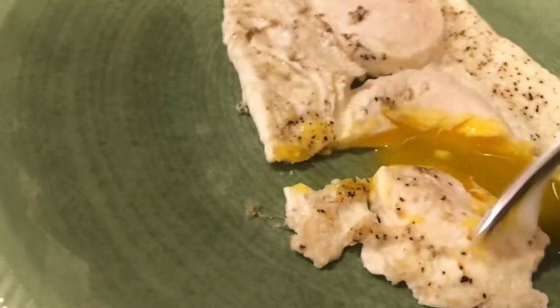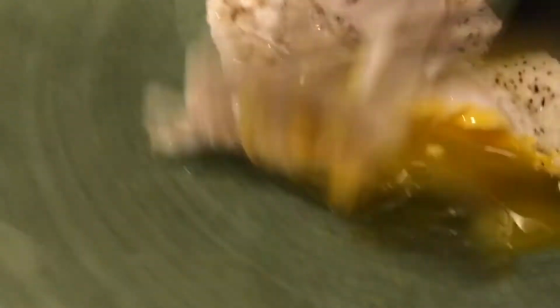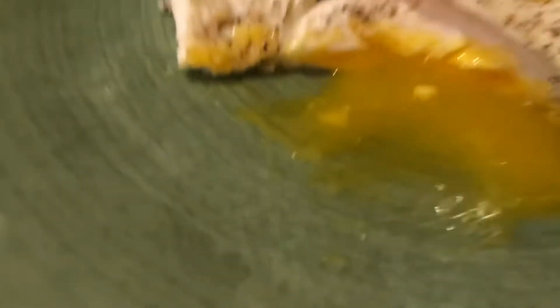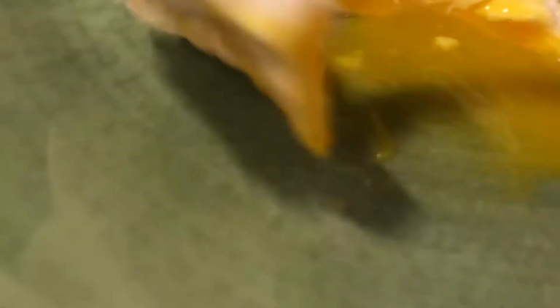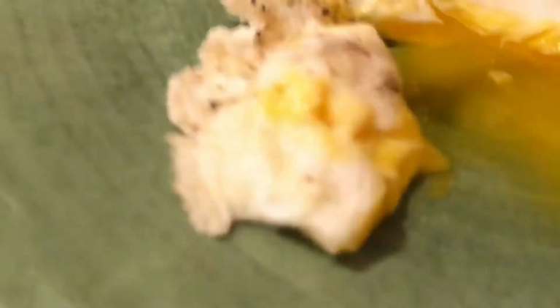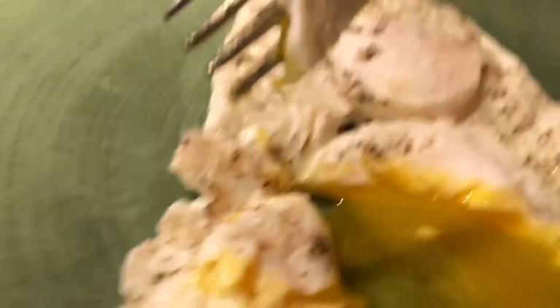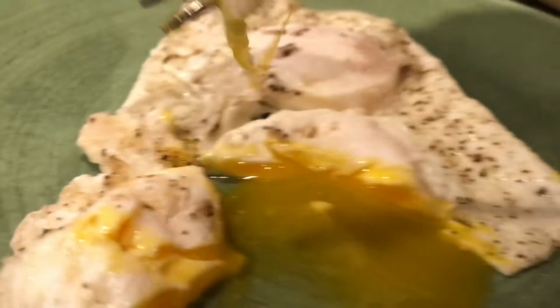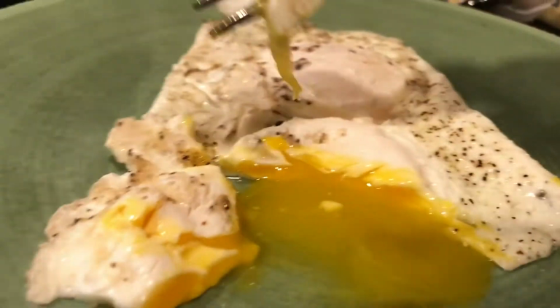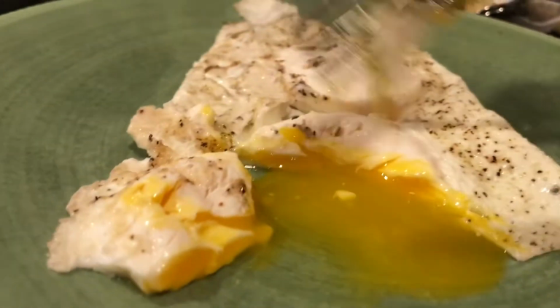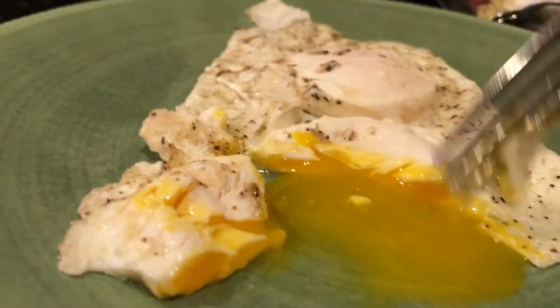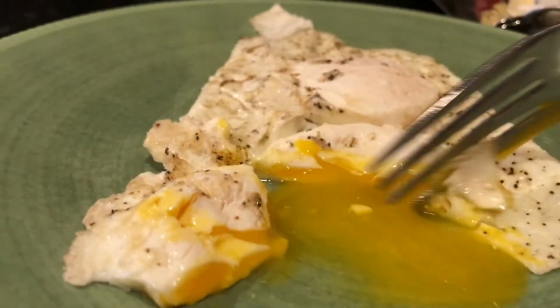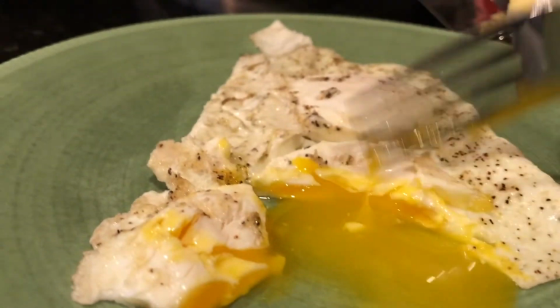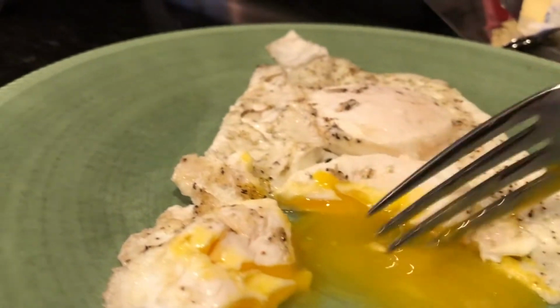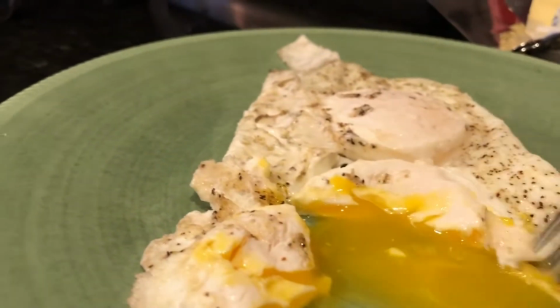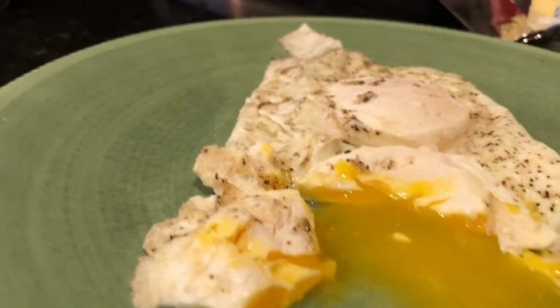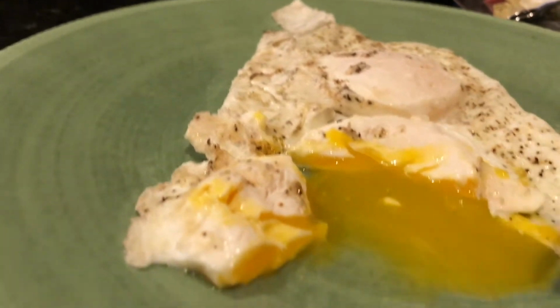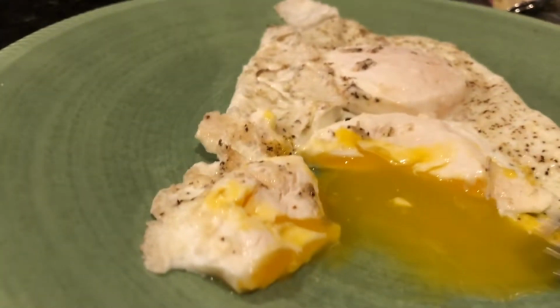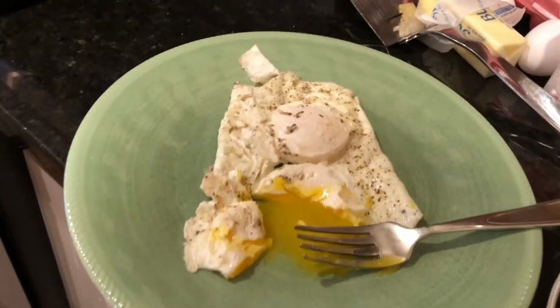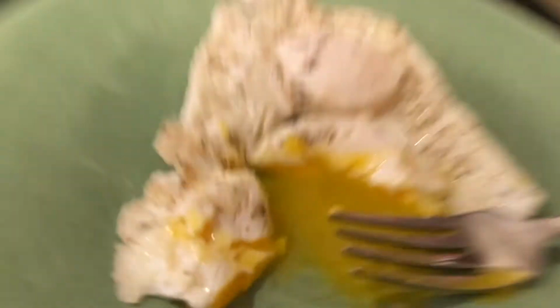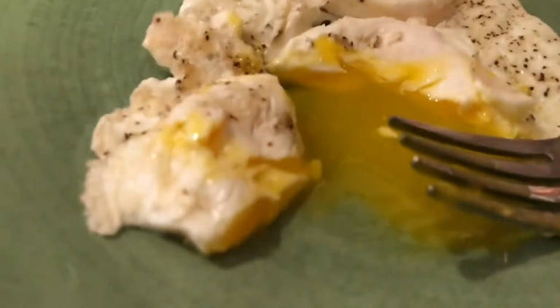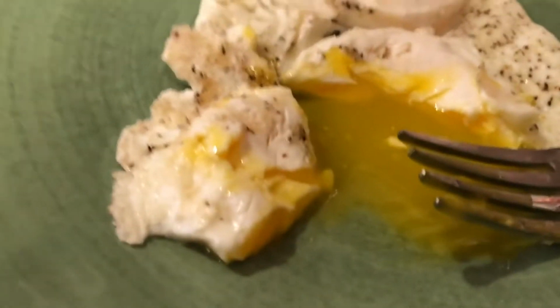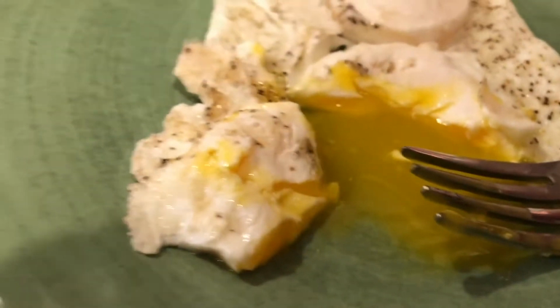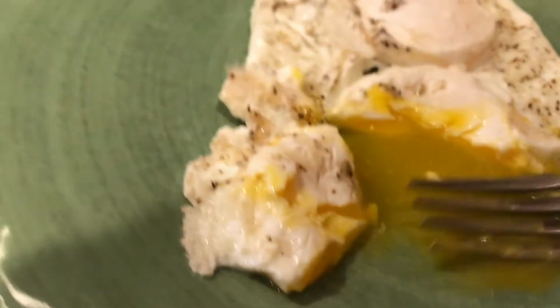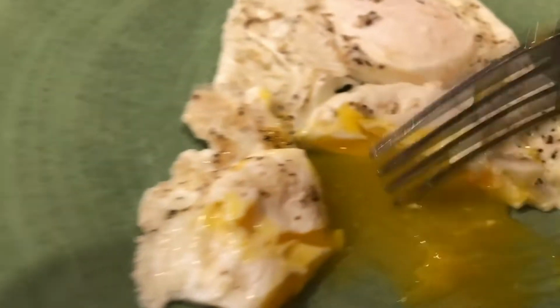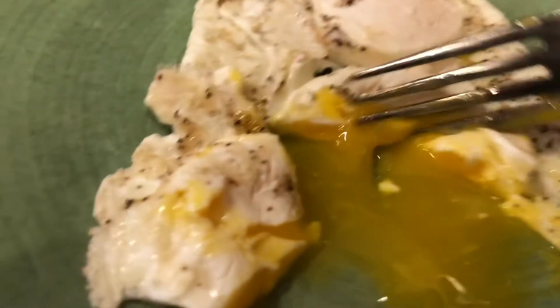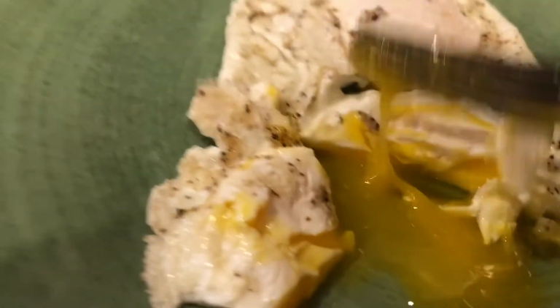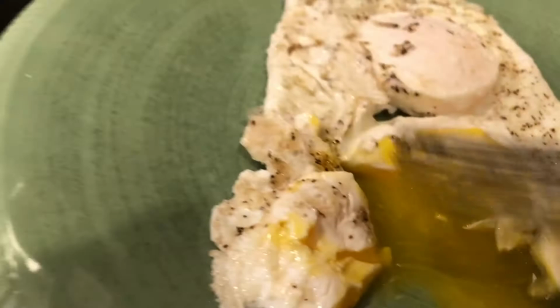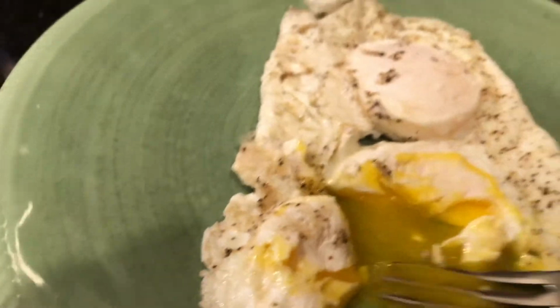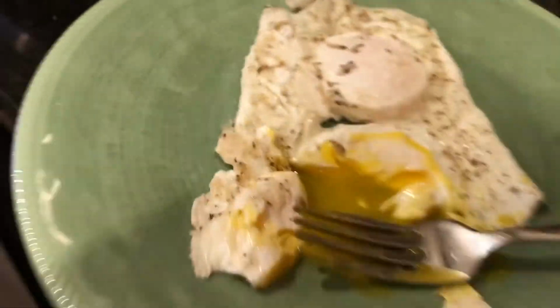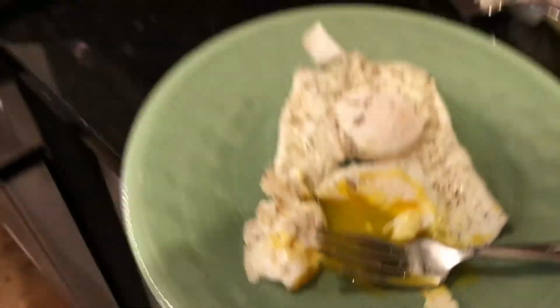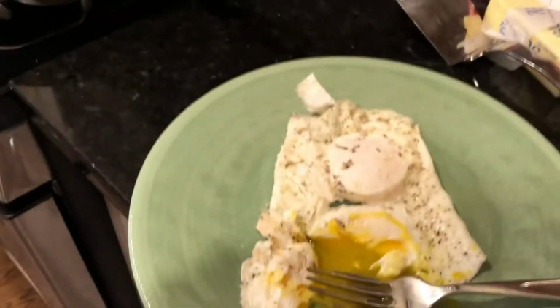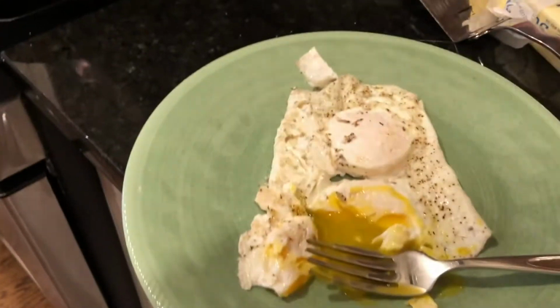Ready for a piece of toast, ready for some bacon, whatever it might be — it's delicious. Thanks for joining, I hope this was a good help to you.